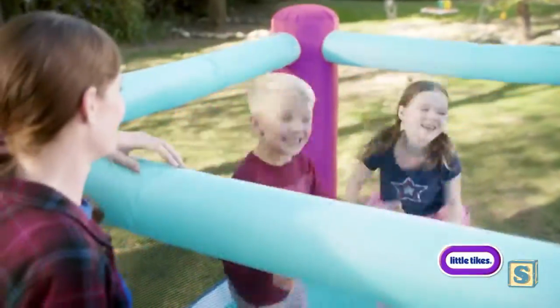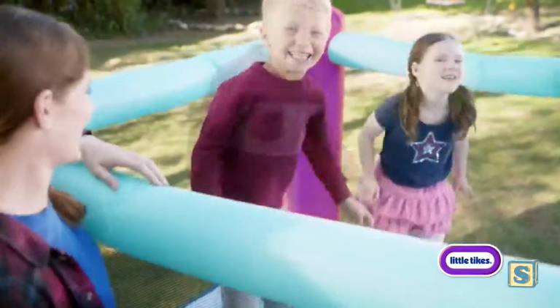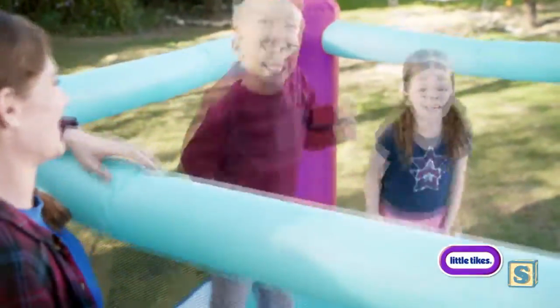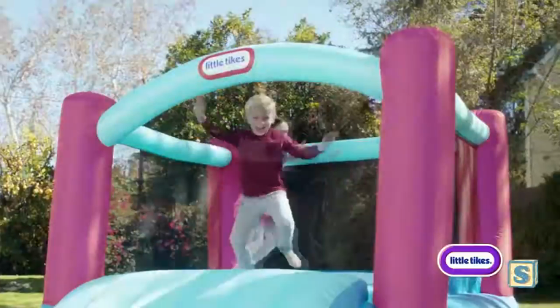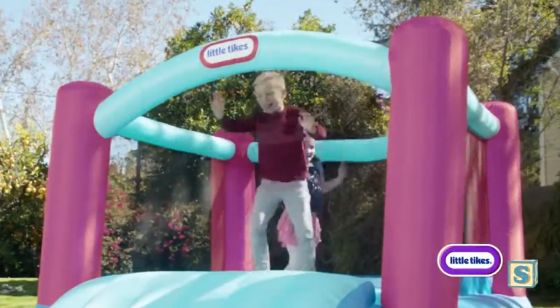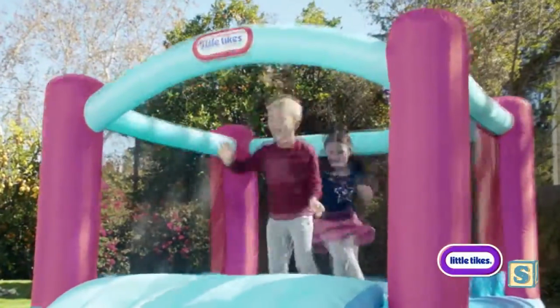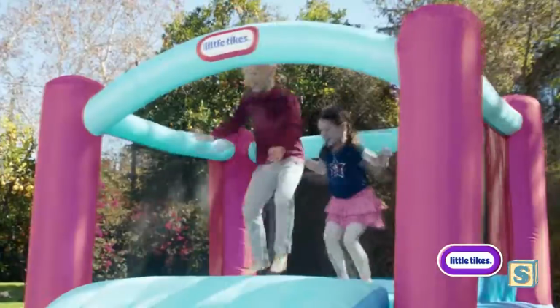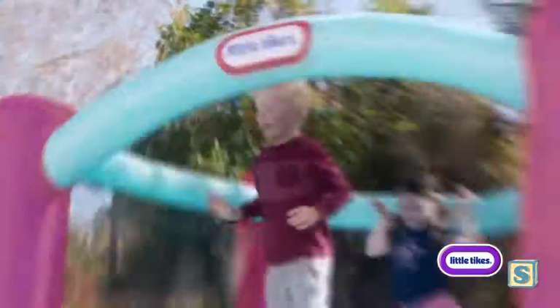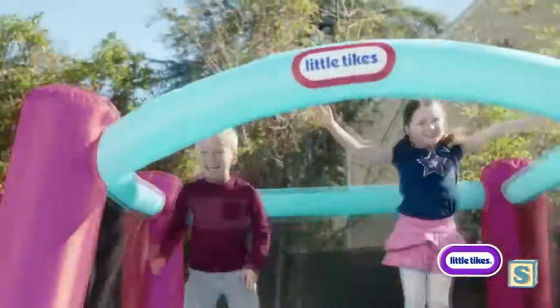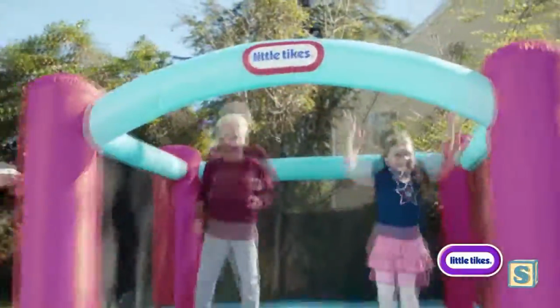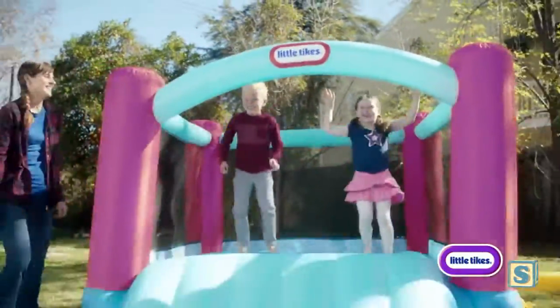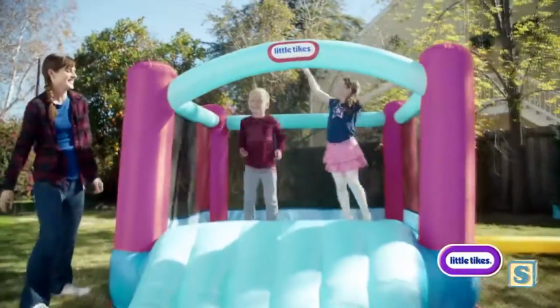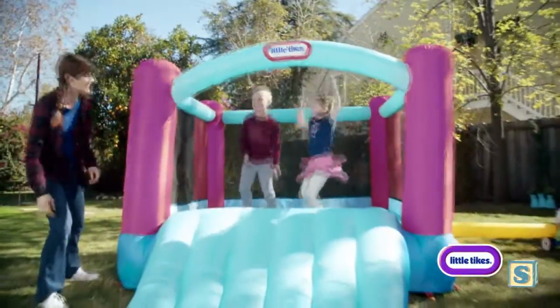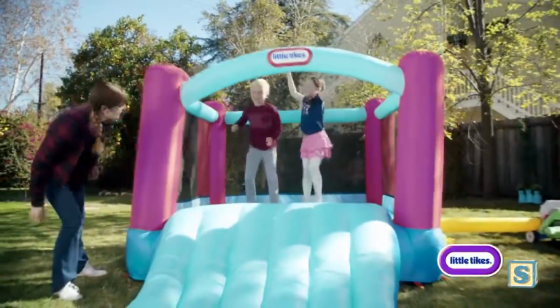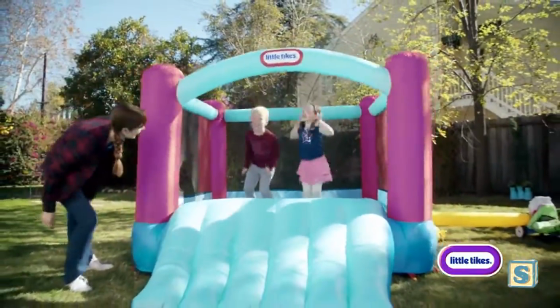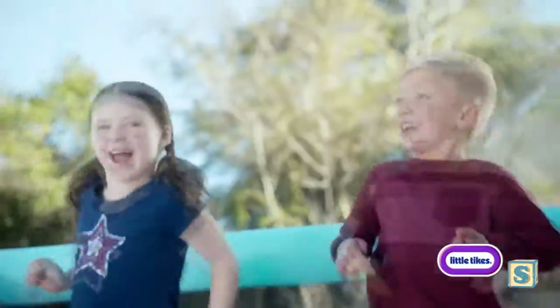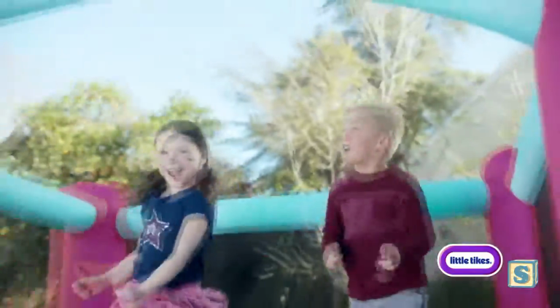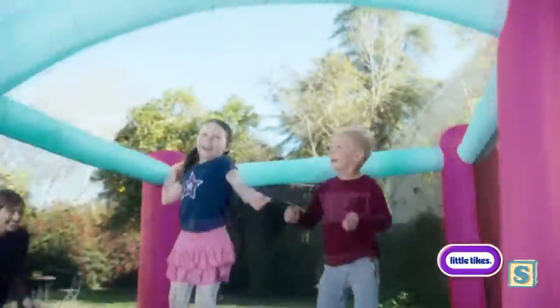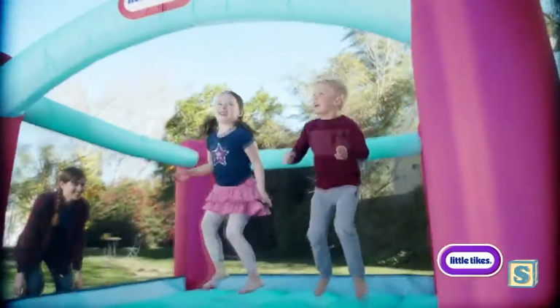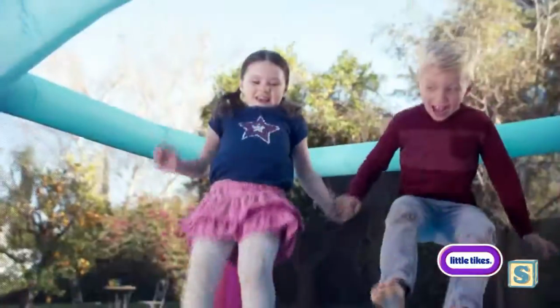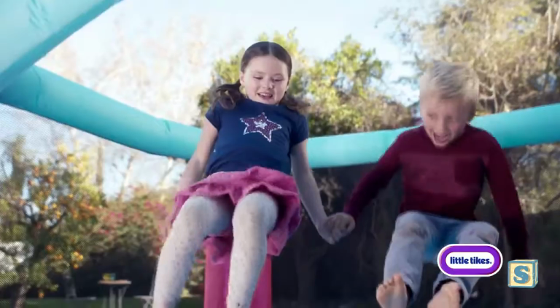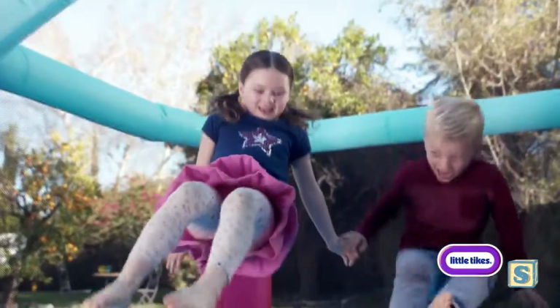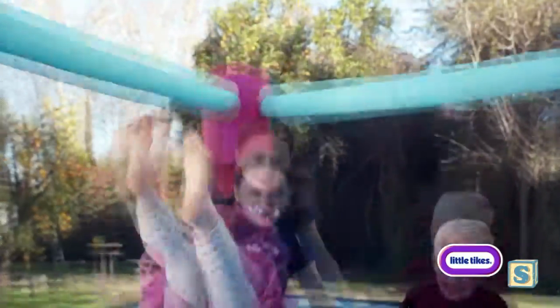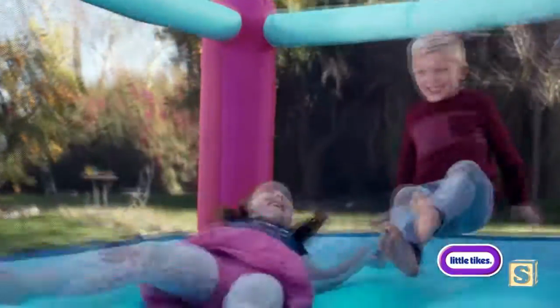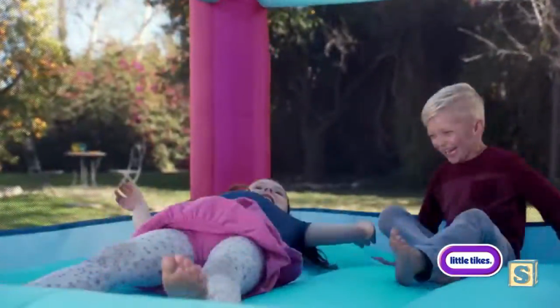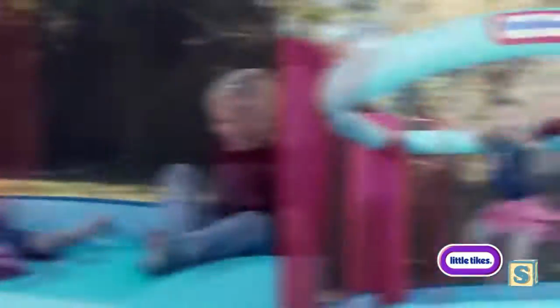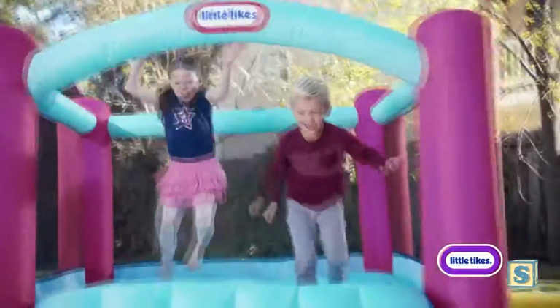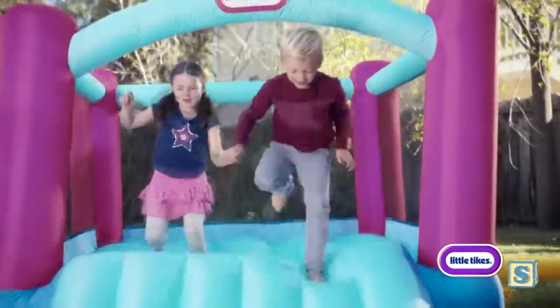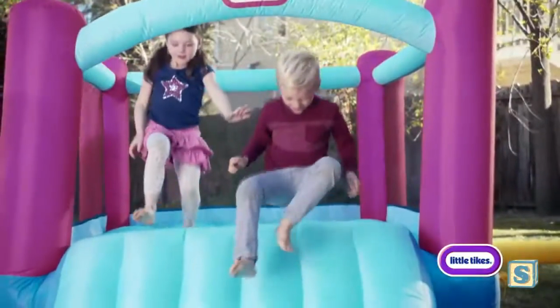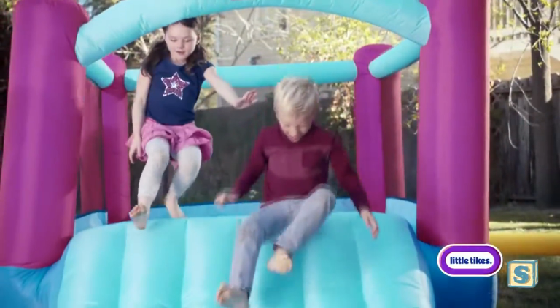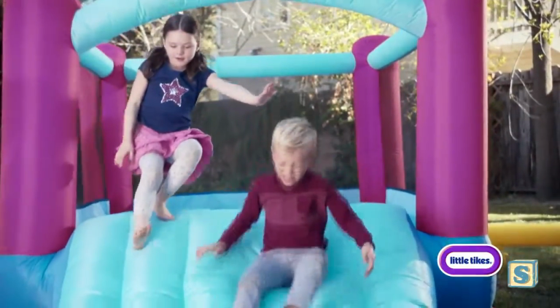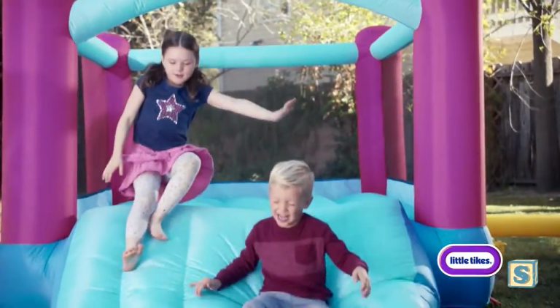It's a bounce party with instant fun. The large bounce area and an extra wide slide let your kids jump, bounce, and slide almost anywhere.